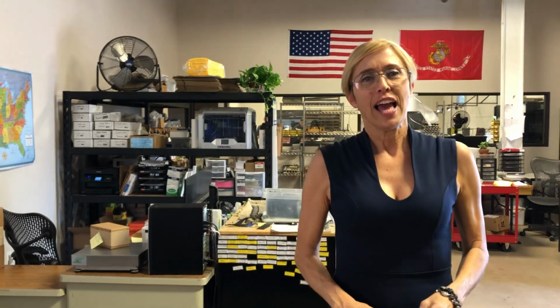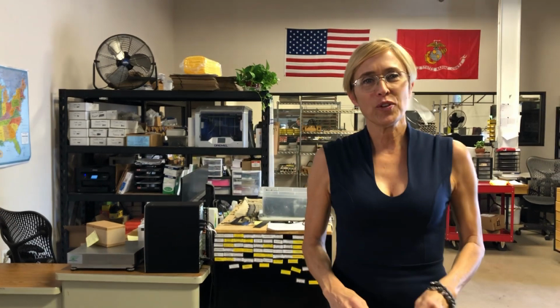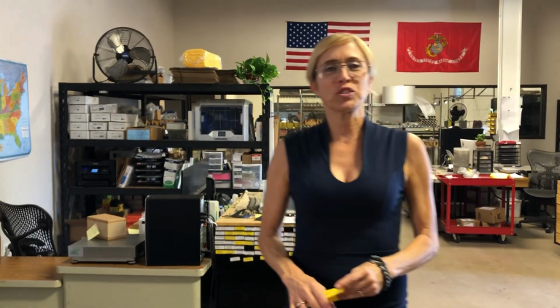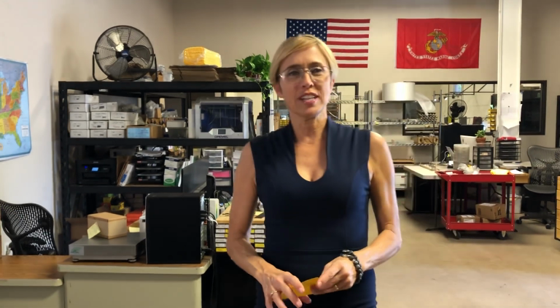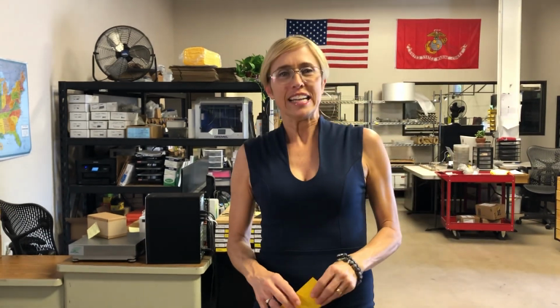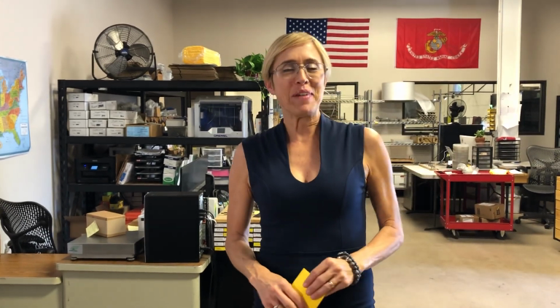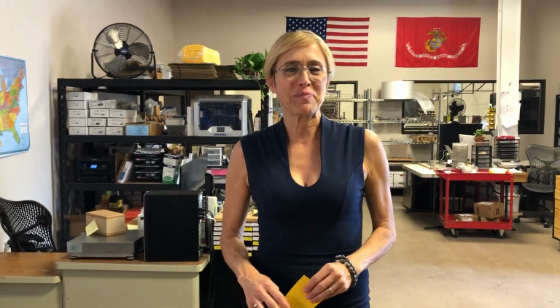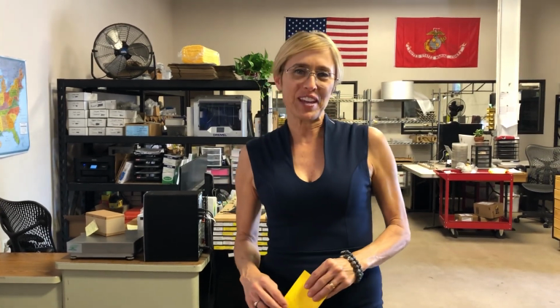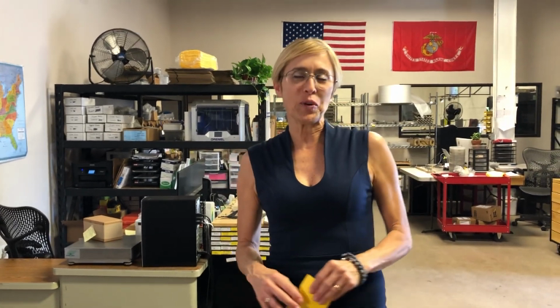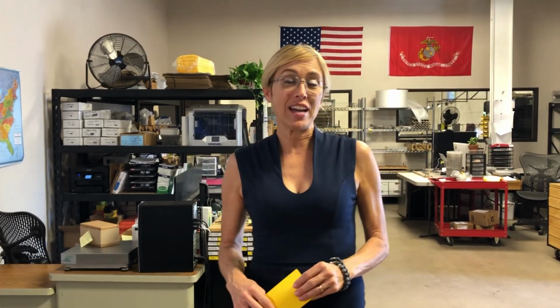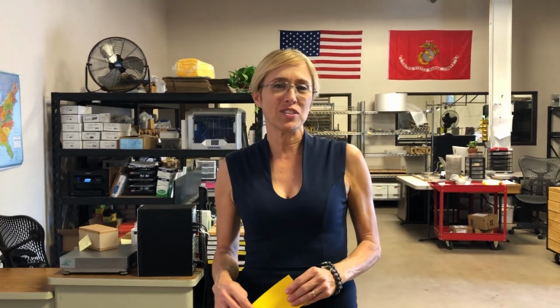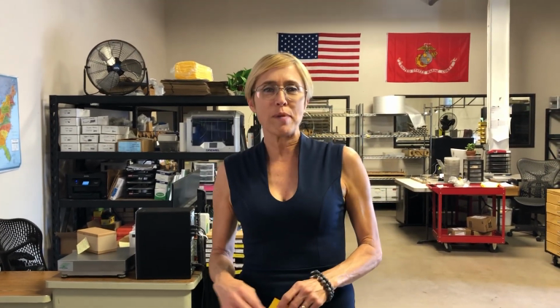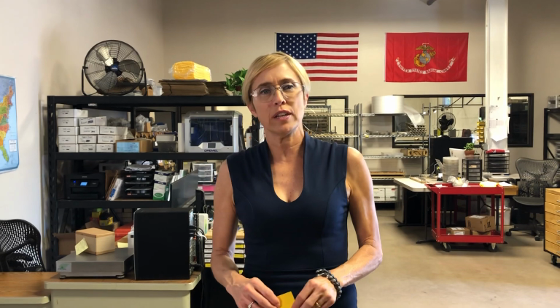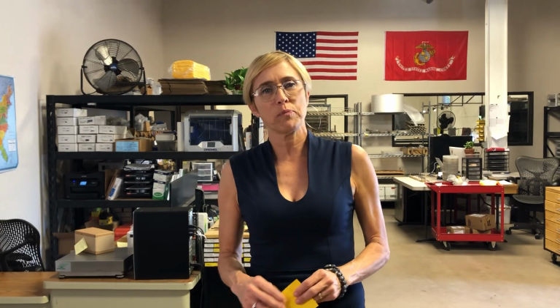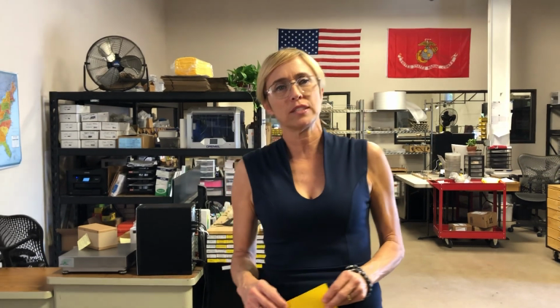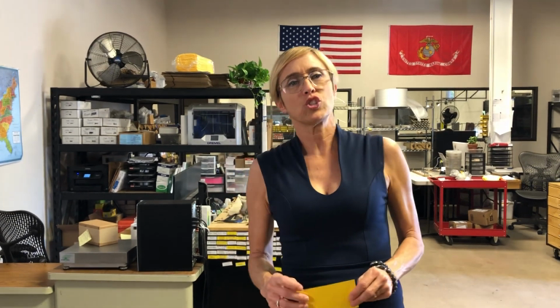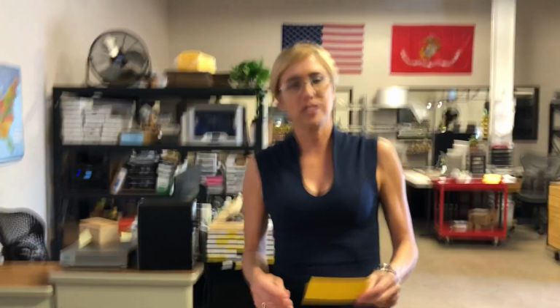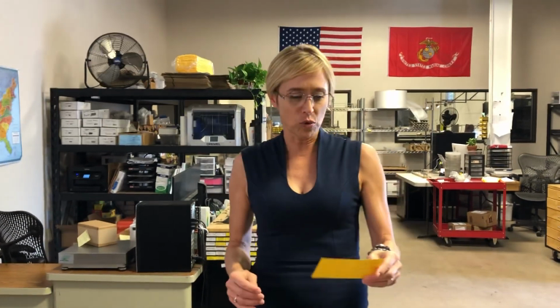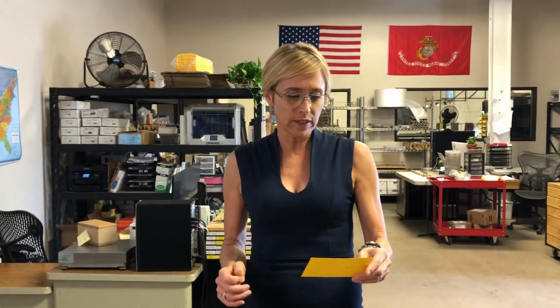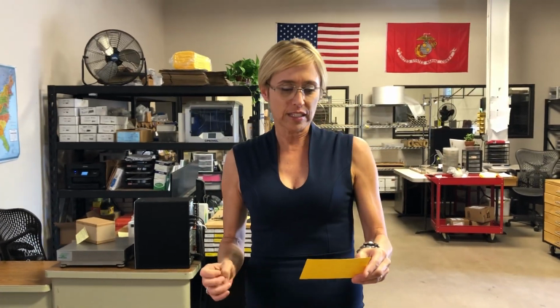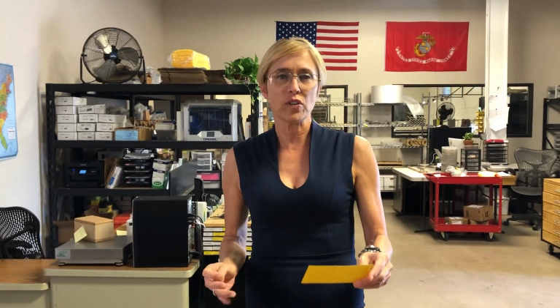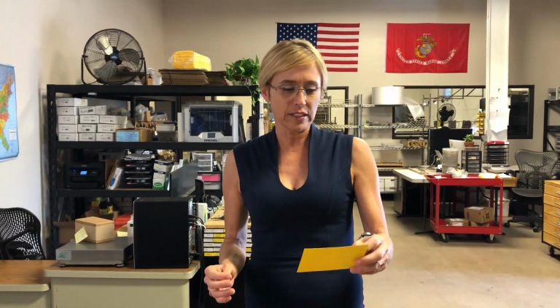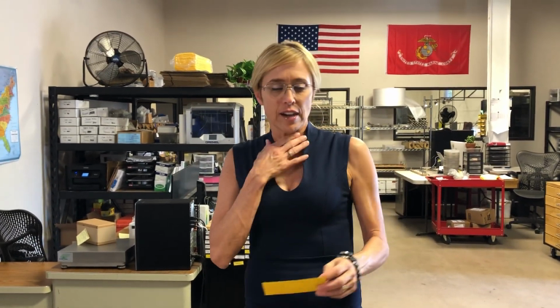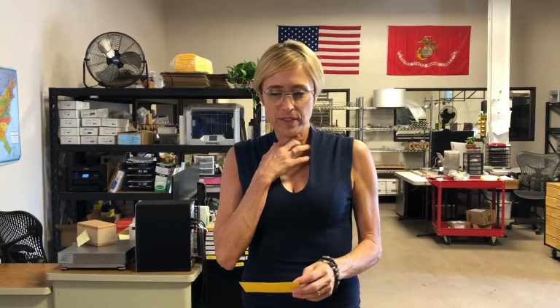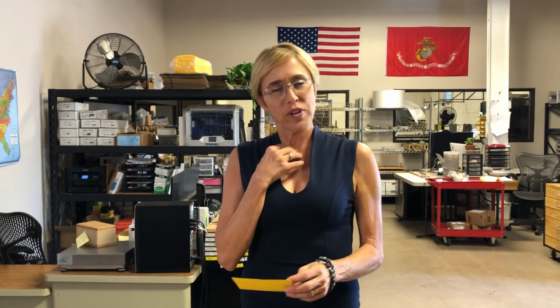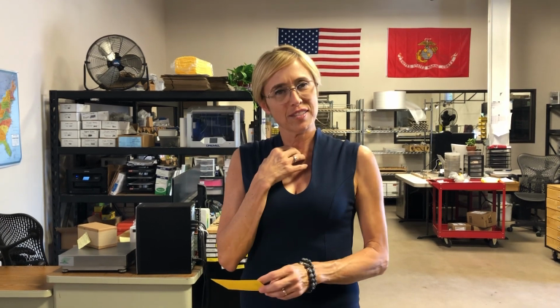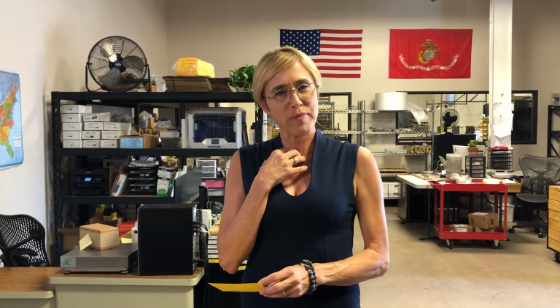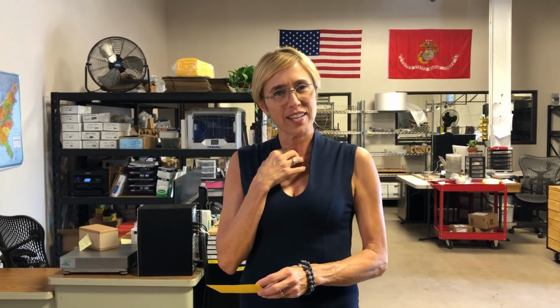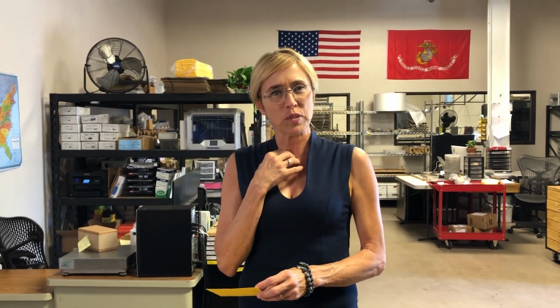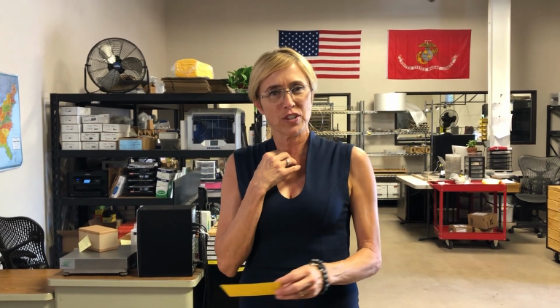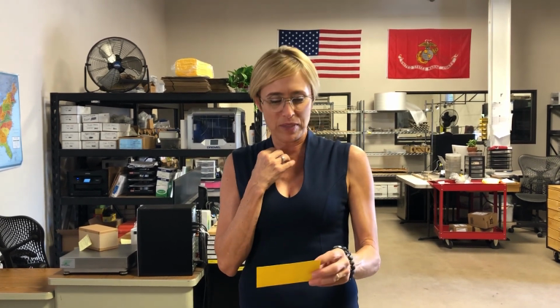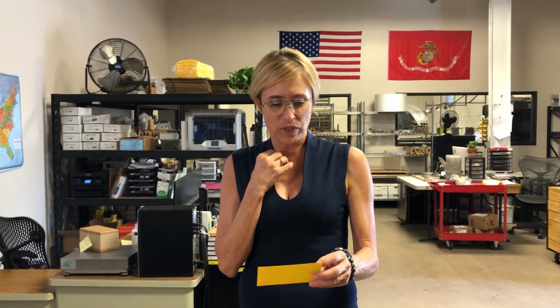Hello, greetings, guten Tag! Amy Medford with Medford Knife & Tool. We have knives headed to Robert Drano's company in Germany, Sartools. He's in Schoenfeld. Greetings, Robert — as always, a pleasure doing business with you.